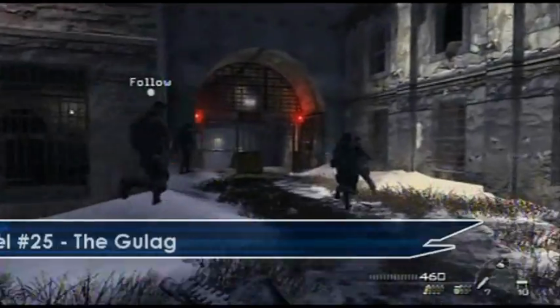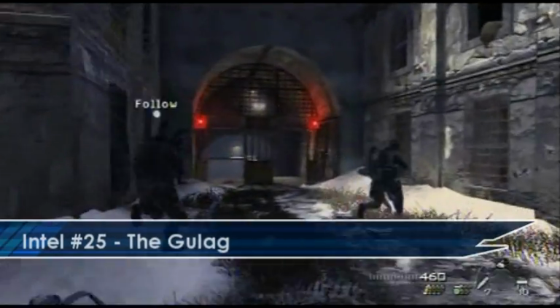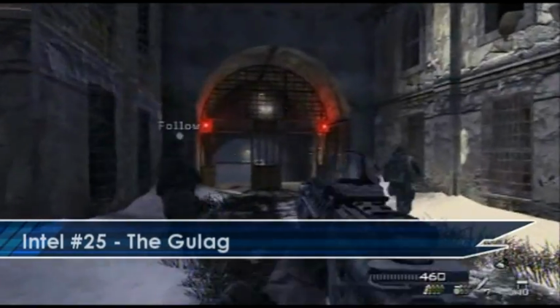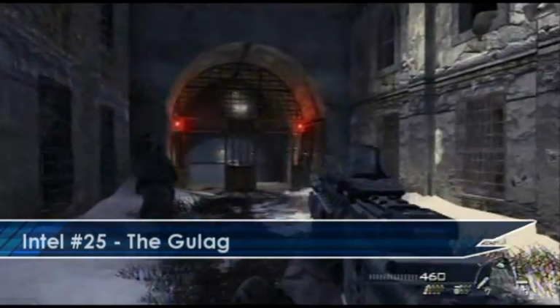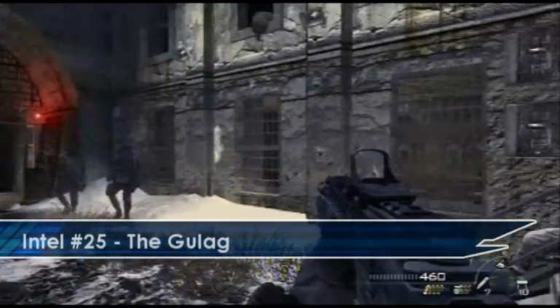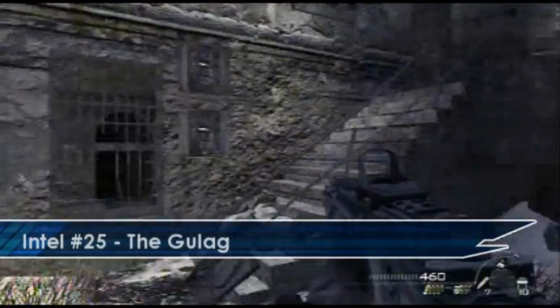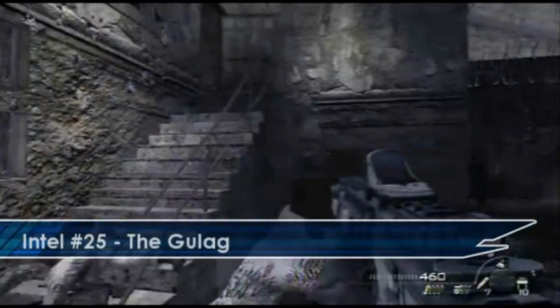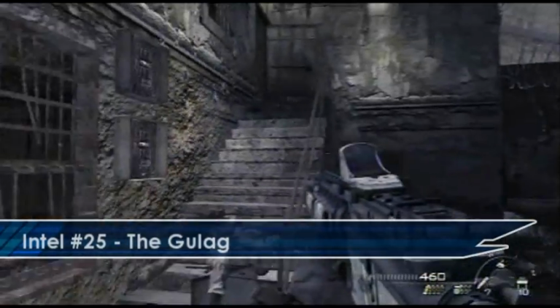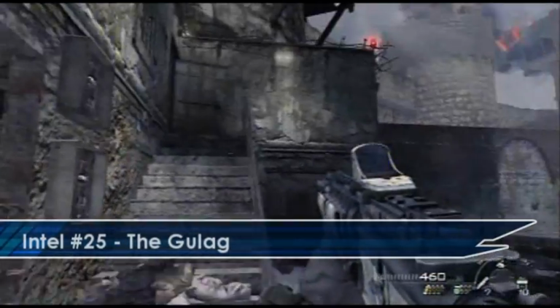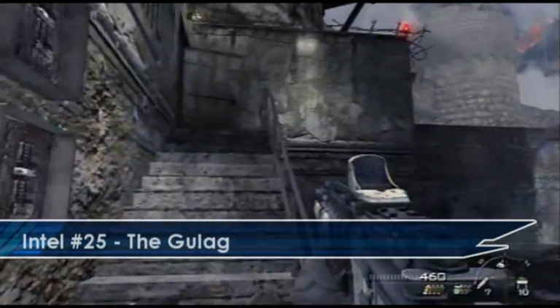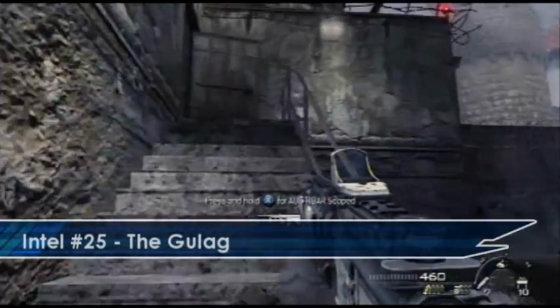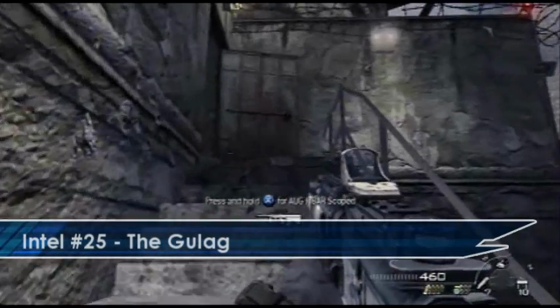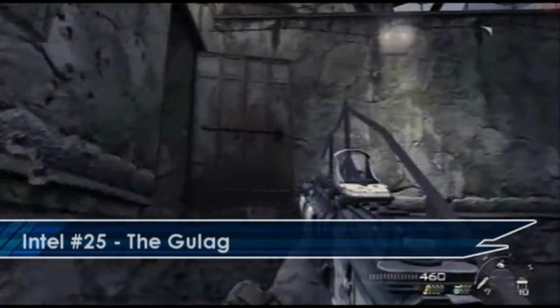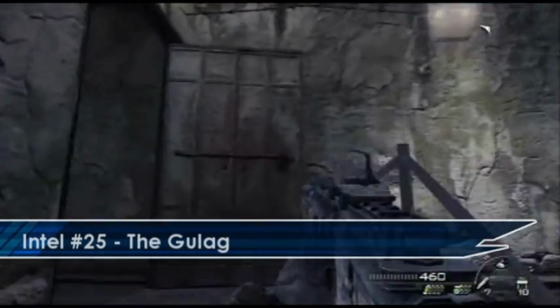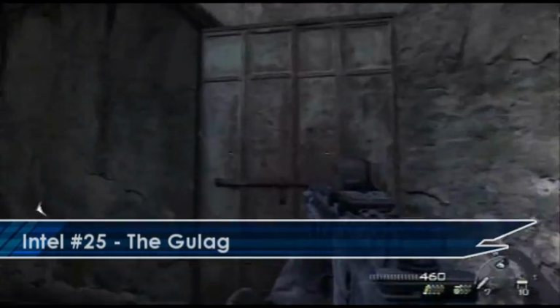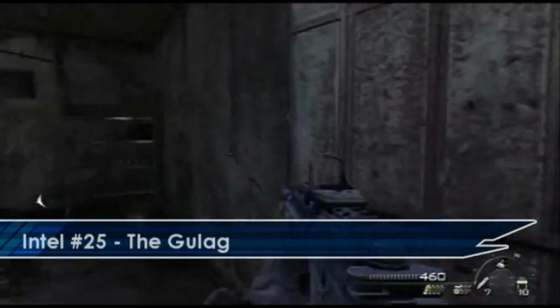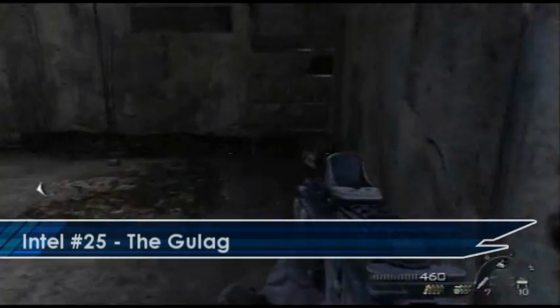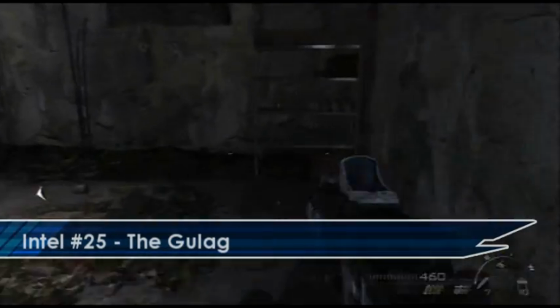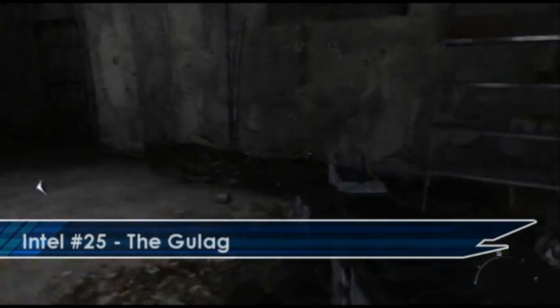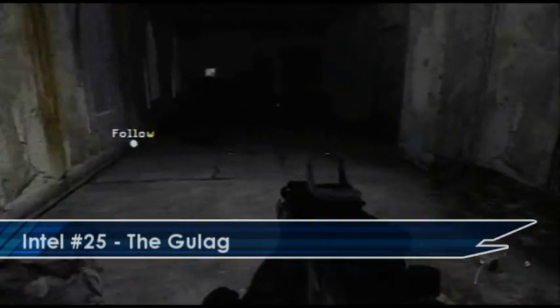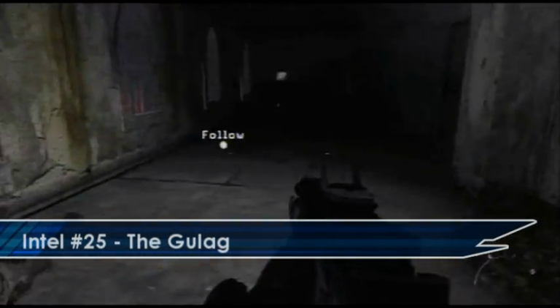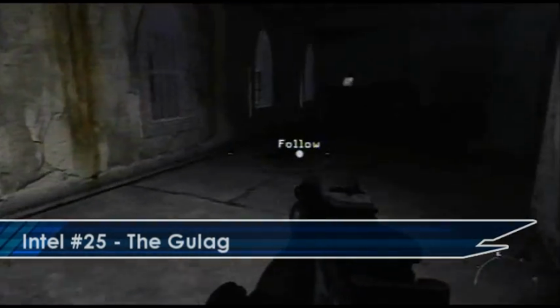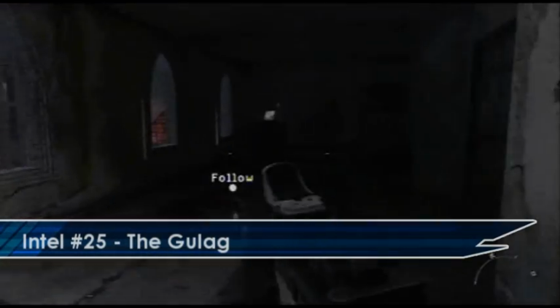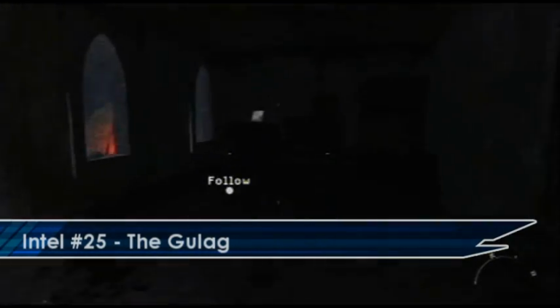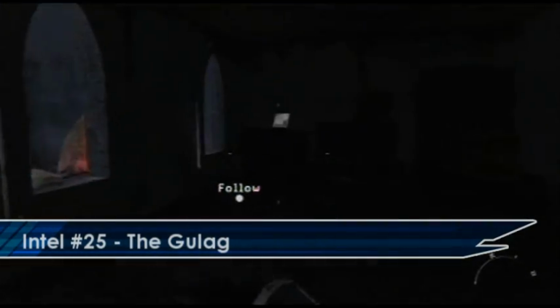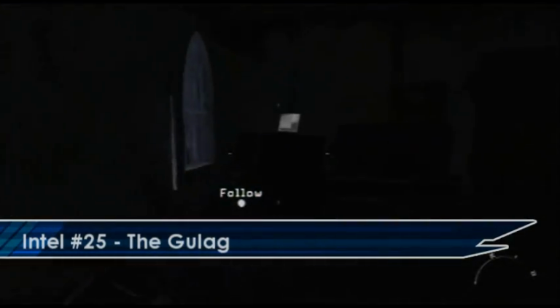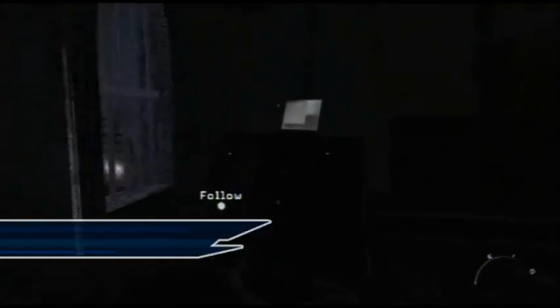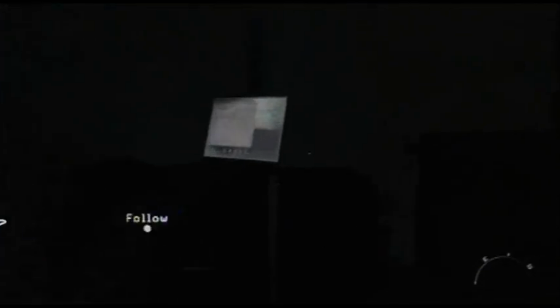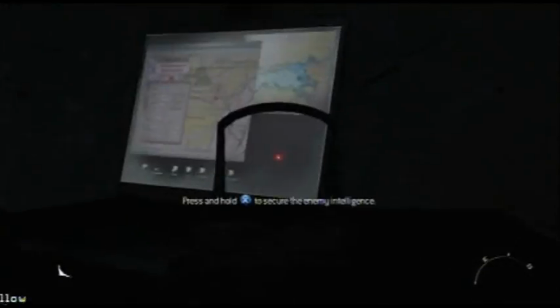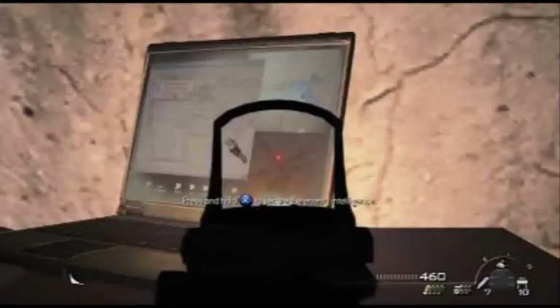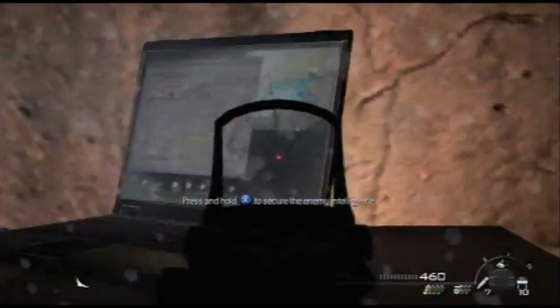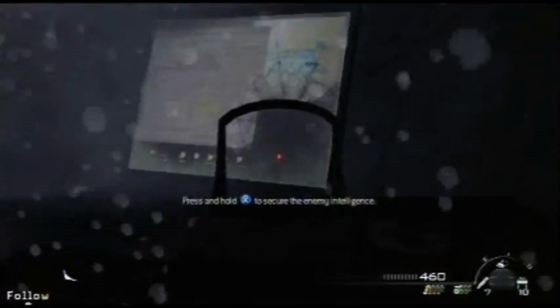Intel 25 is on the mission The Gulag. Once you get to the arch with the two red lights, if you instead go up these stairs here and then go in this room you will find the Intel at the back.